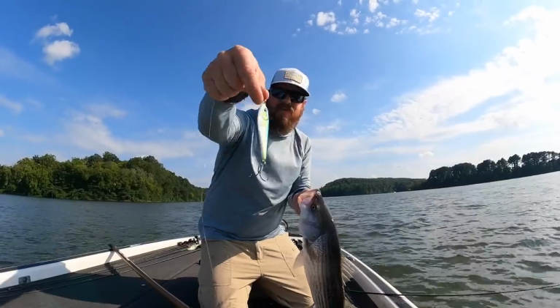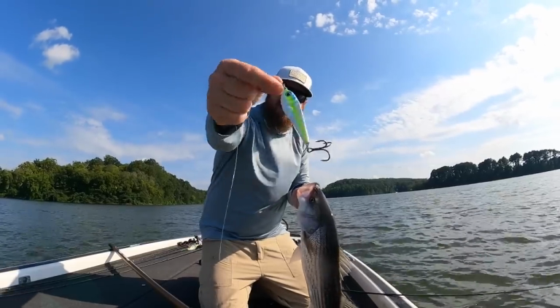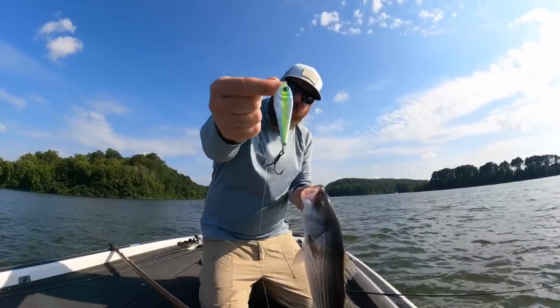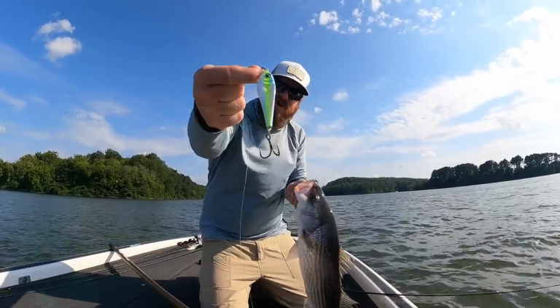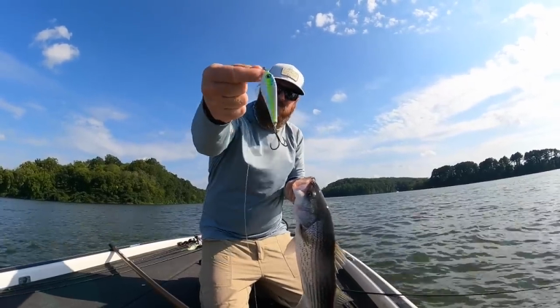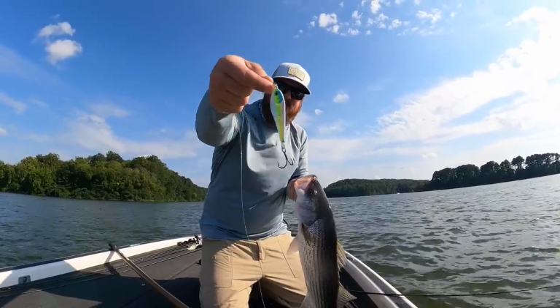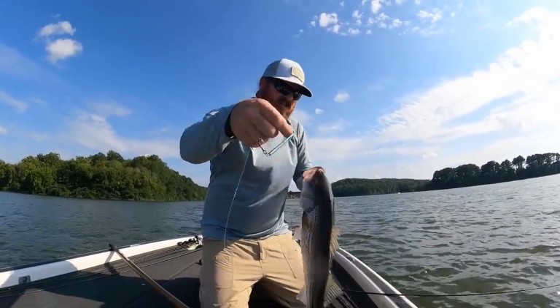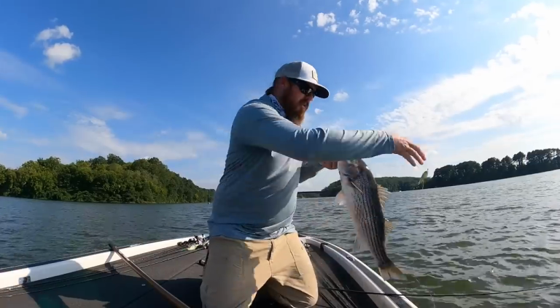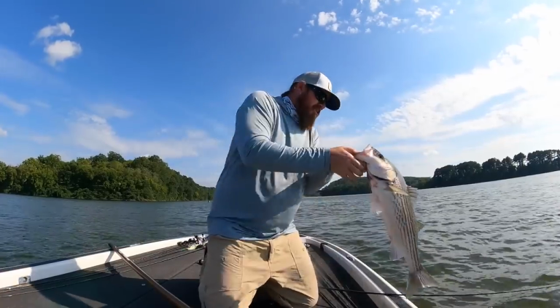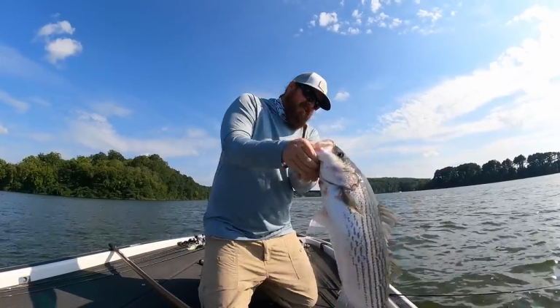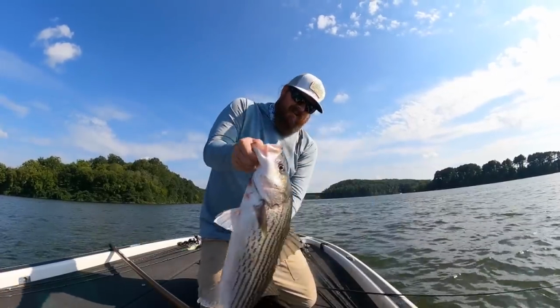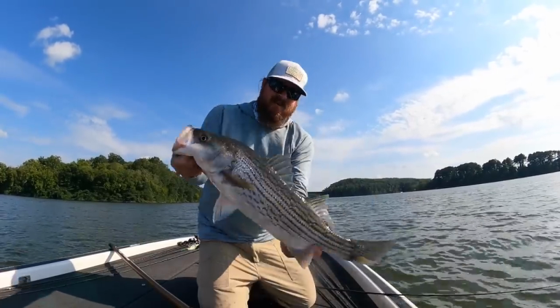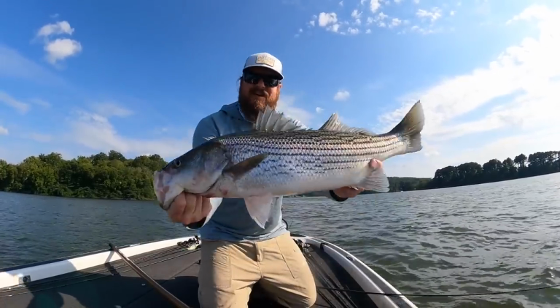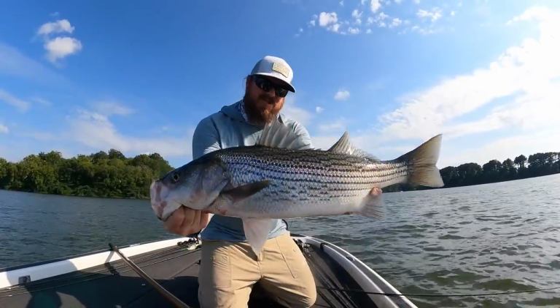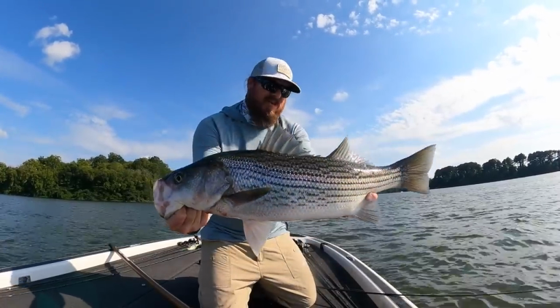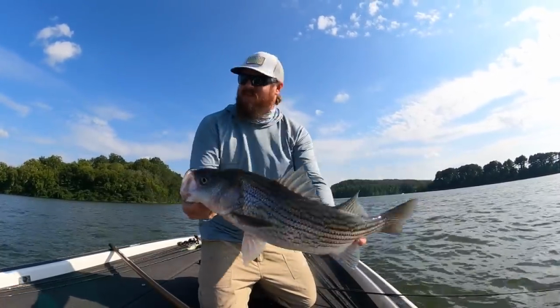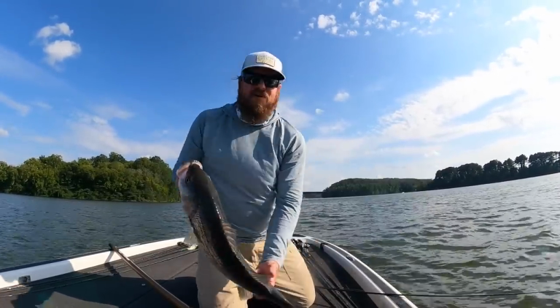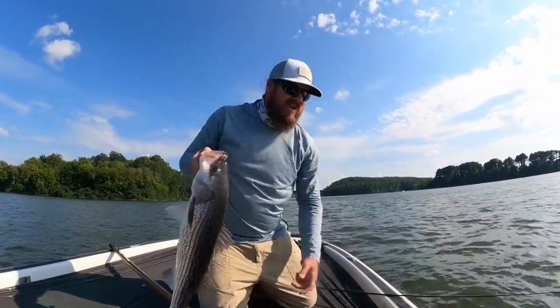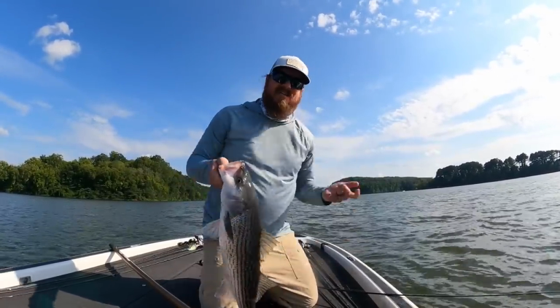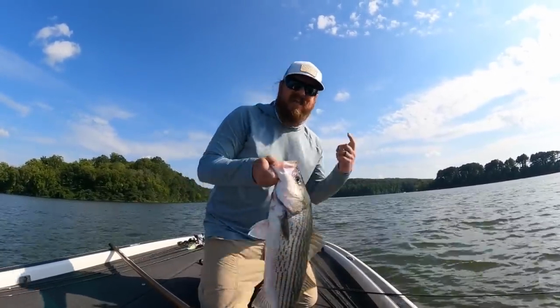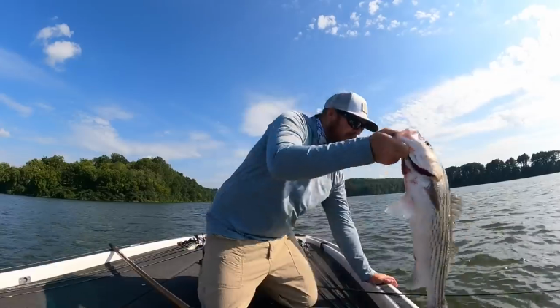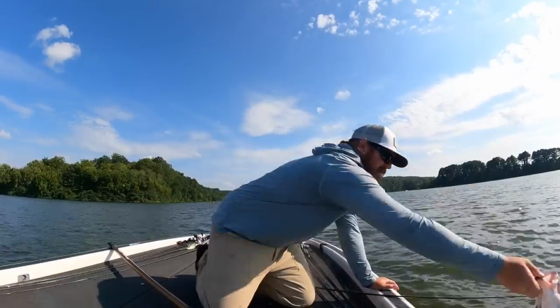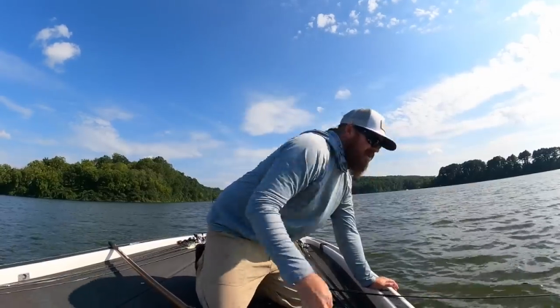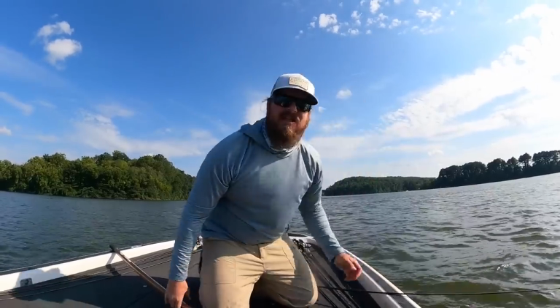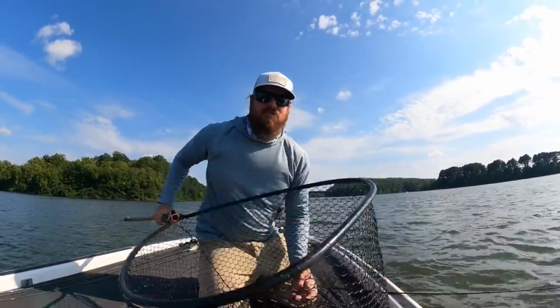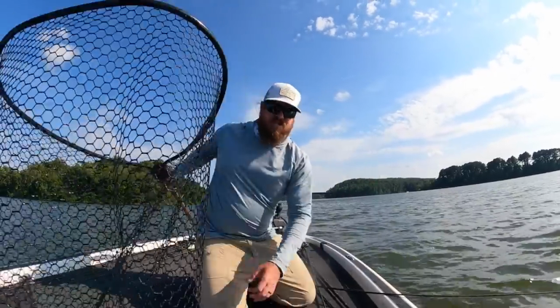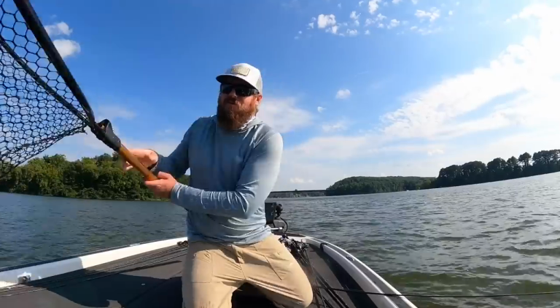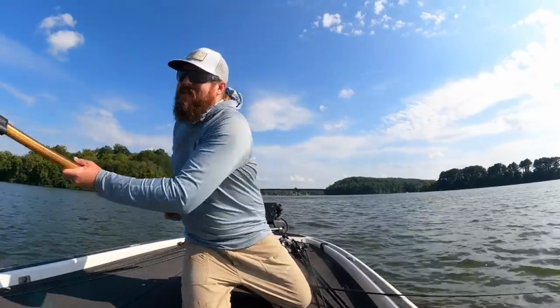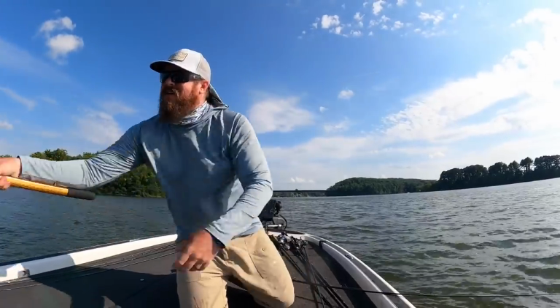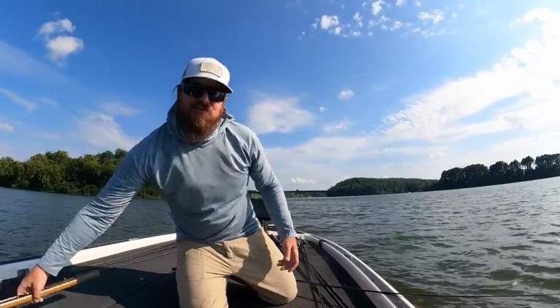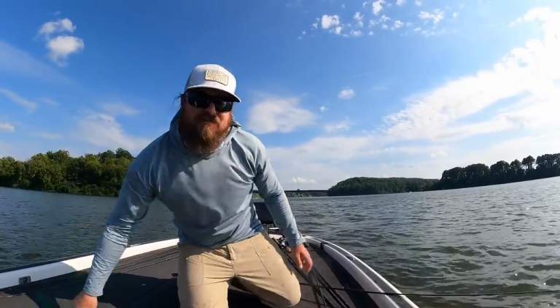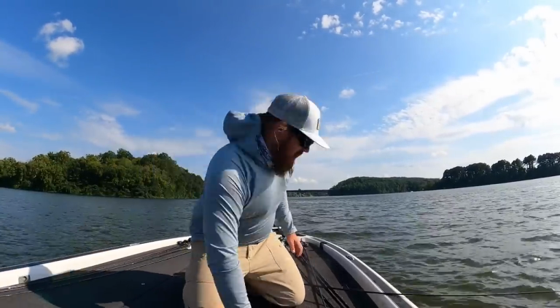Blade Runner, one and three quarter ounce, that's the Sierra color. And a nice striper to kick things off — first cast, second hop. Let's hope that's the start of a really fun evening.